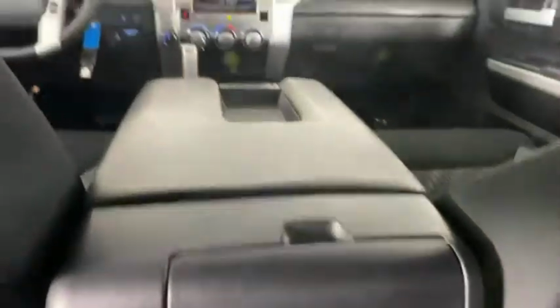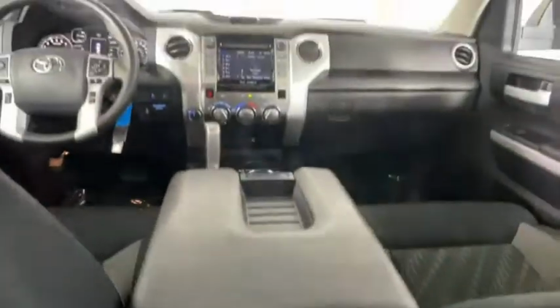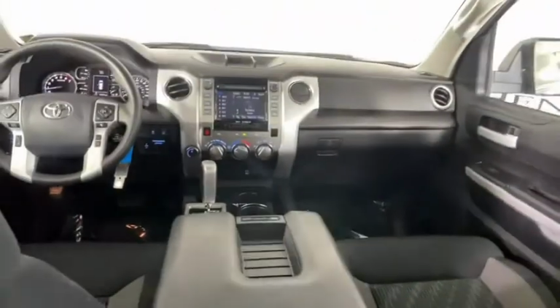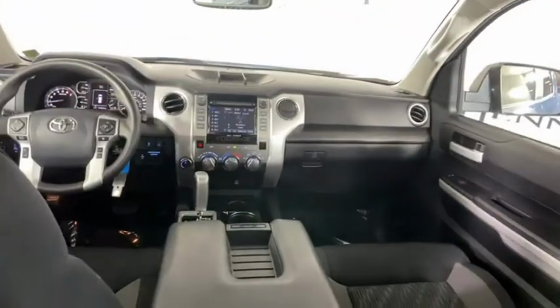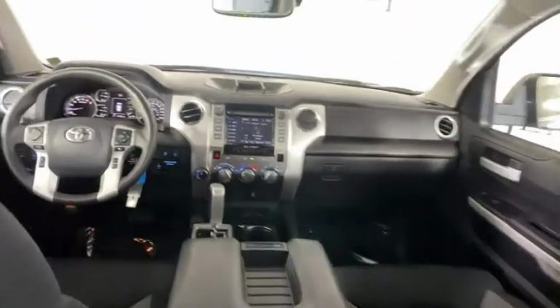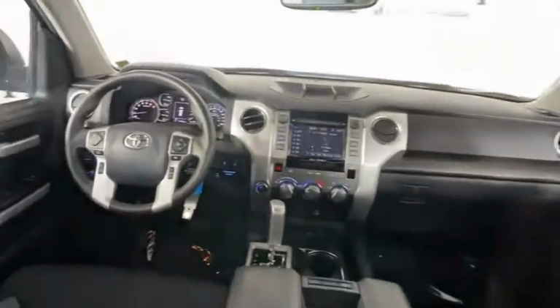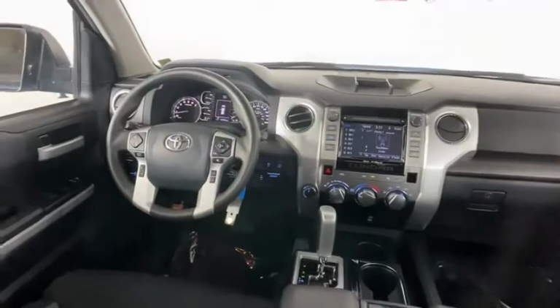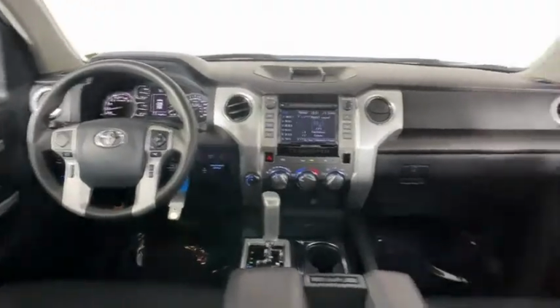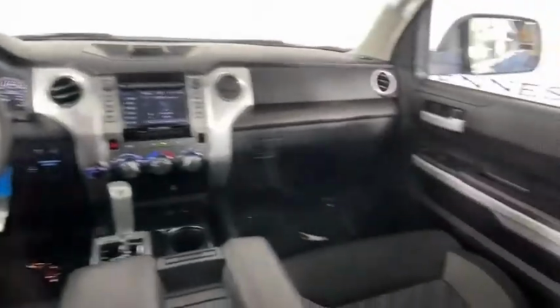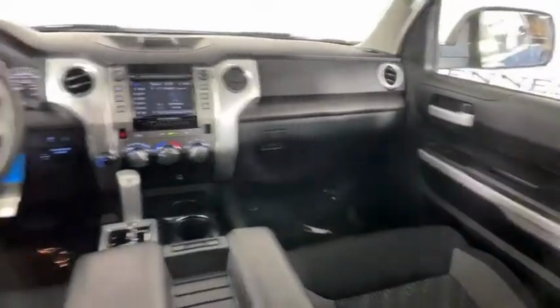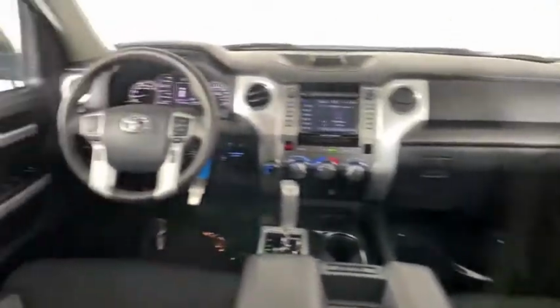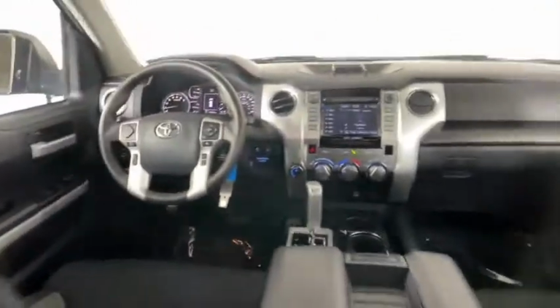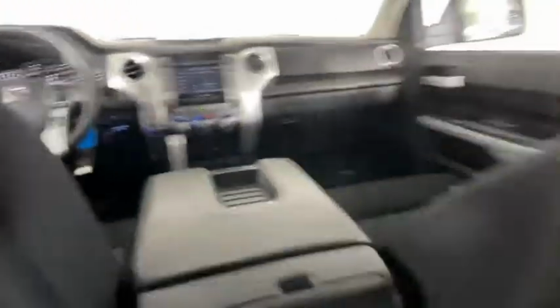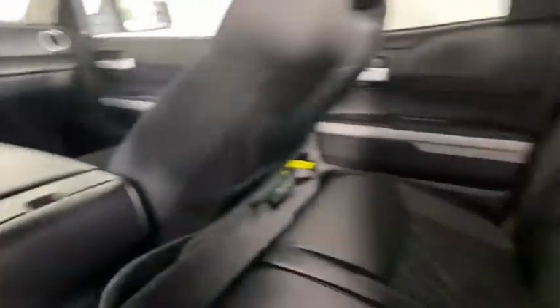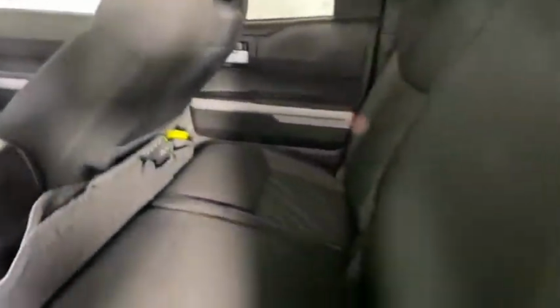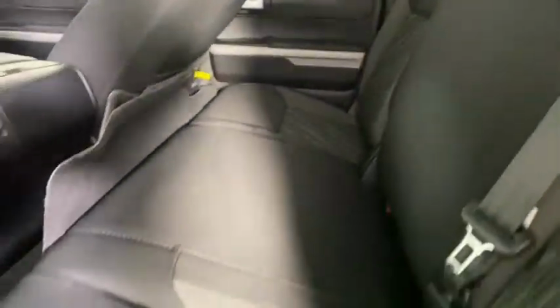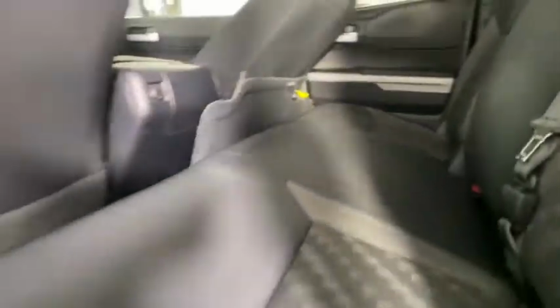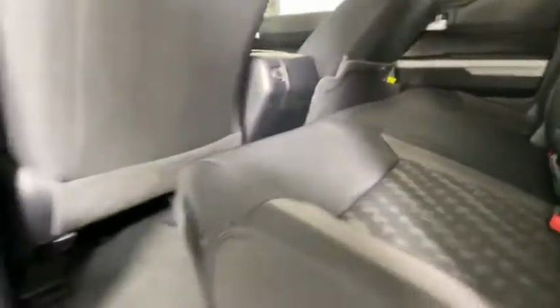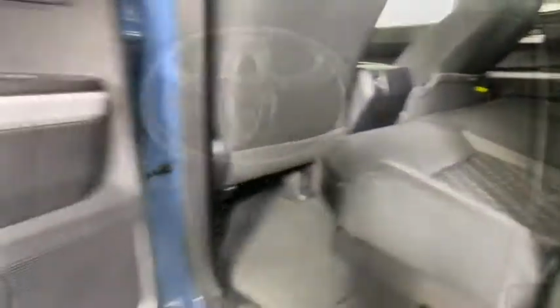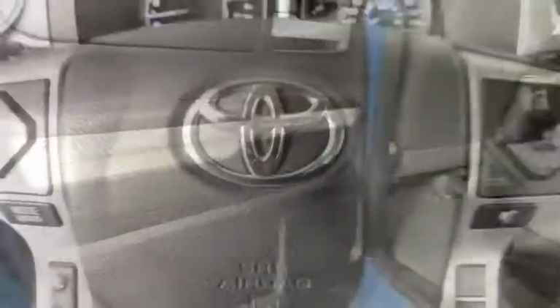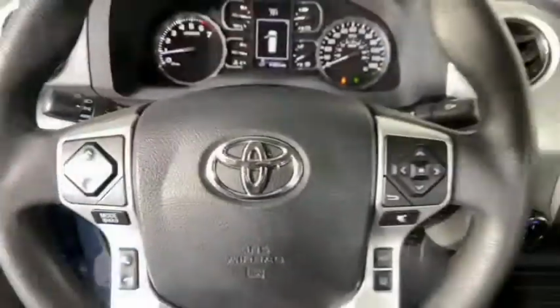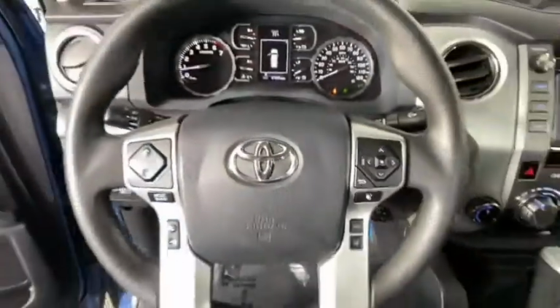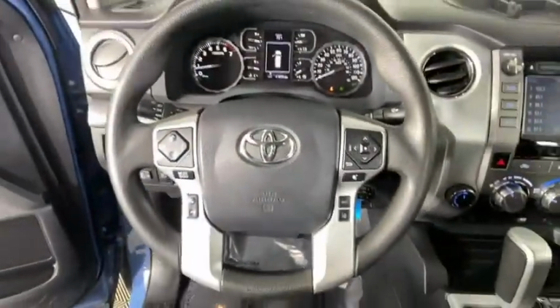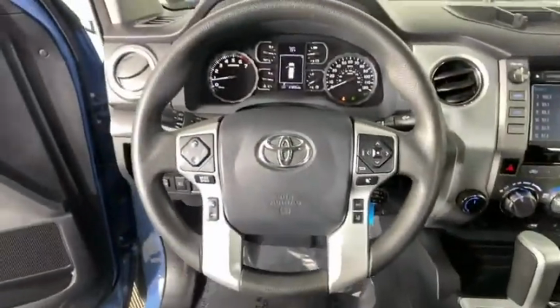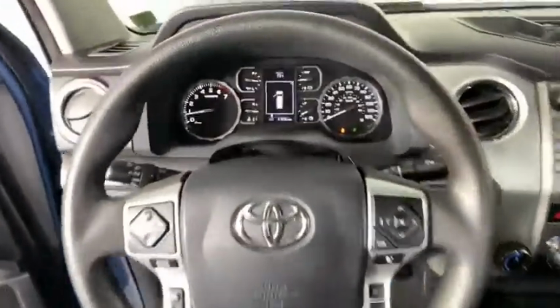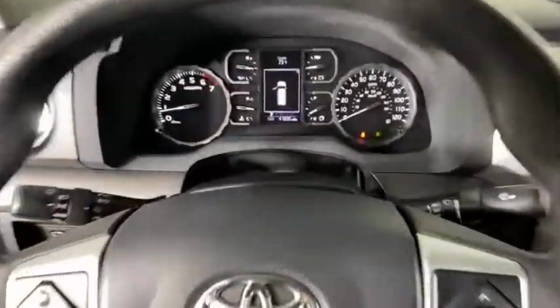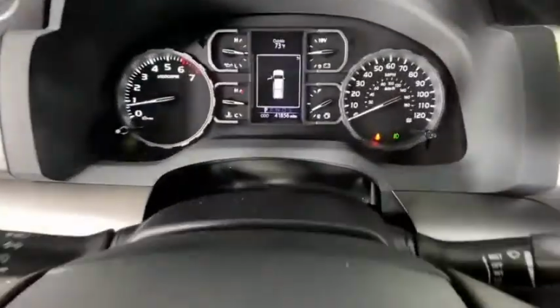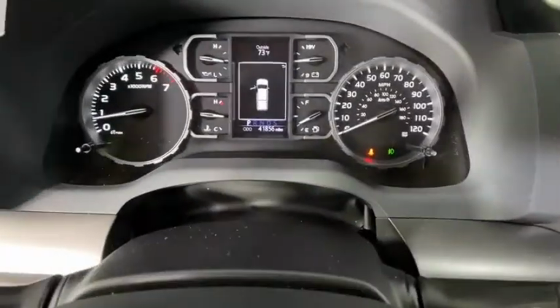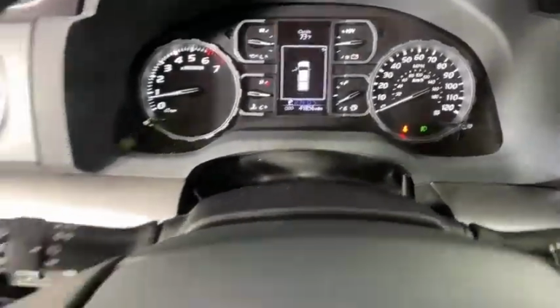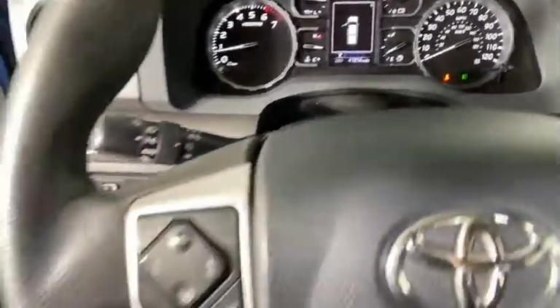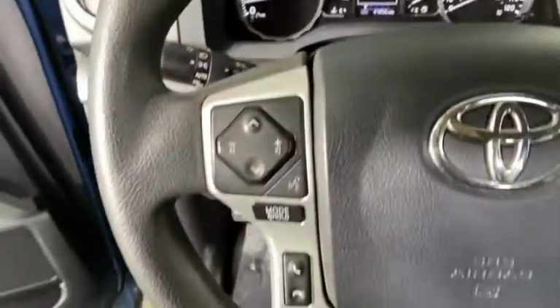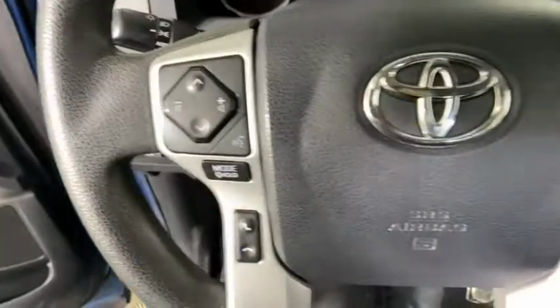This vehicle has less than 45,000 miles. Here are some of this vehicle's great options: traction control, dual airbags, power steering, home link garage door opener, four-wheel disc brakes, and center armrest.